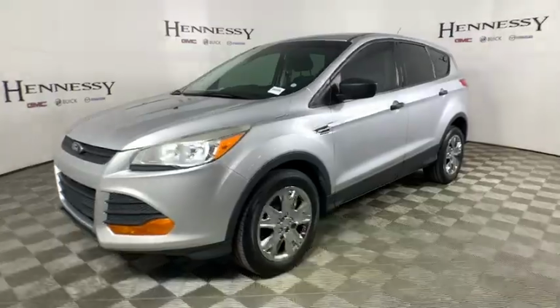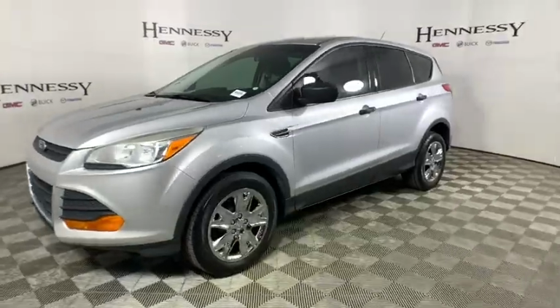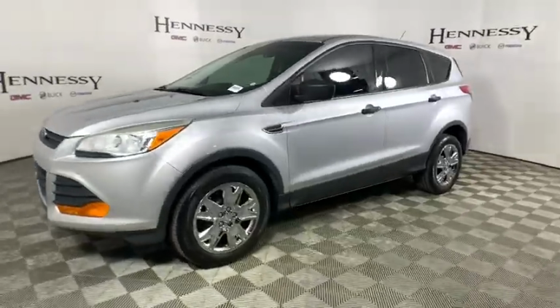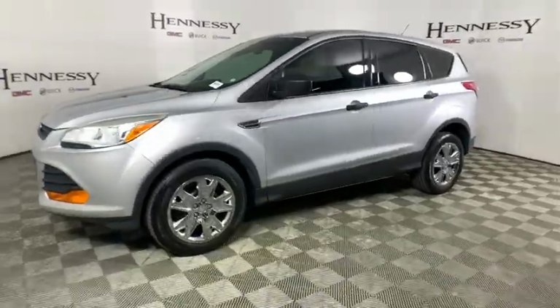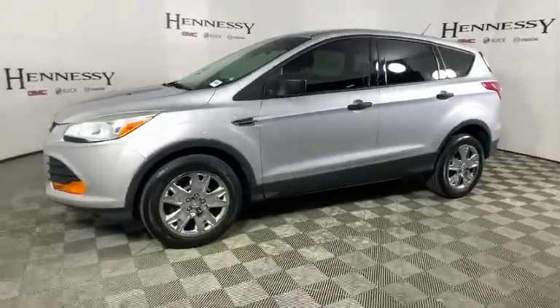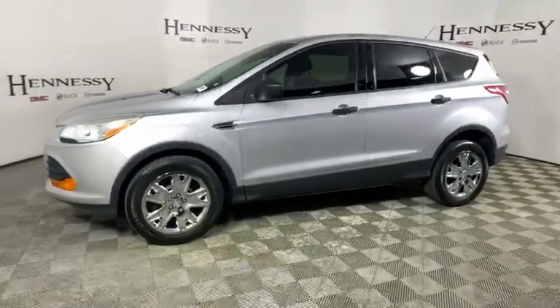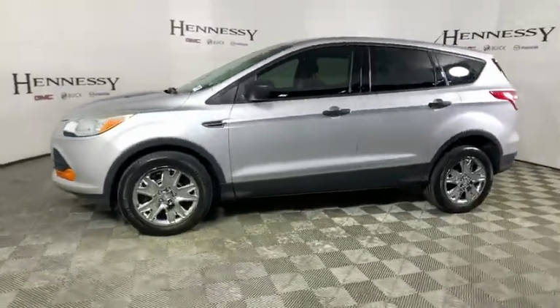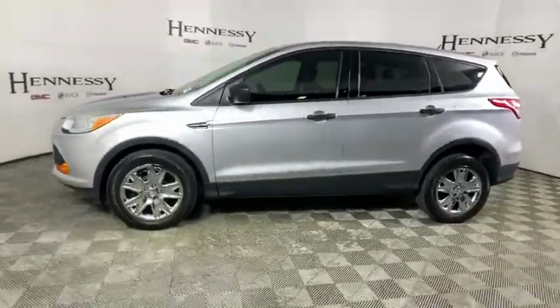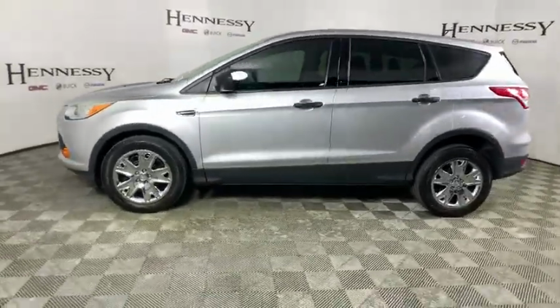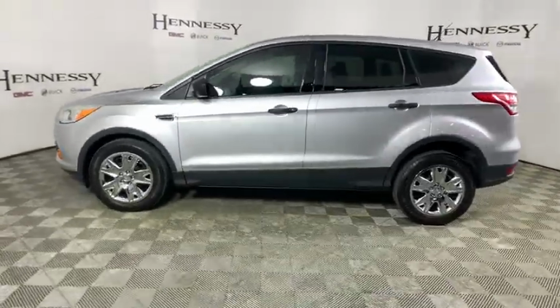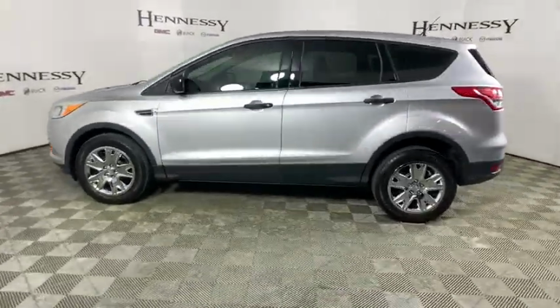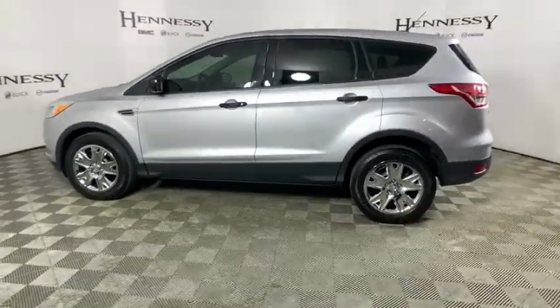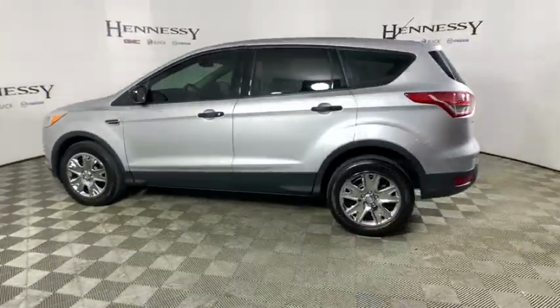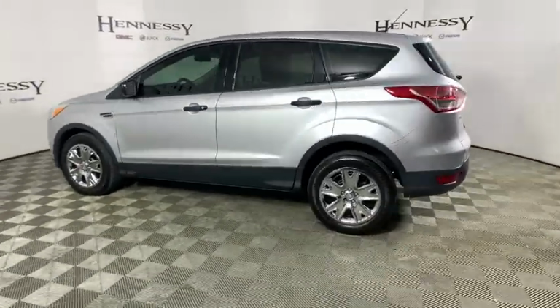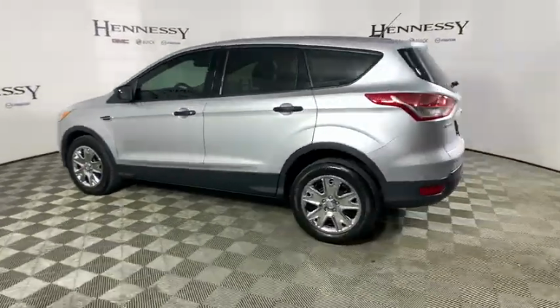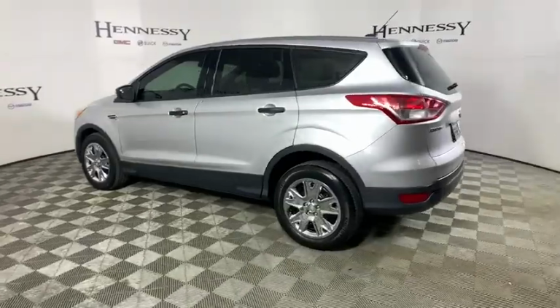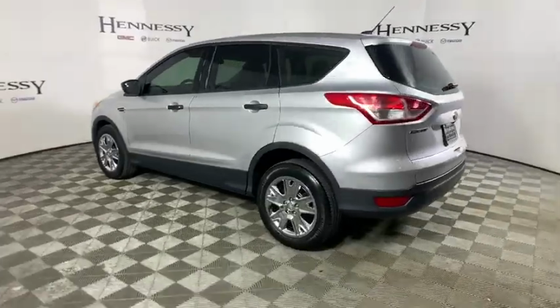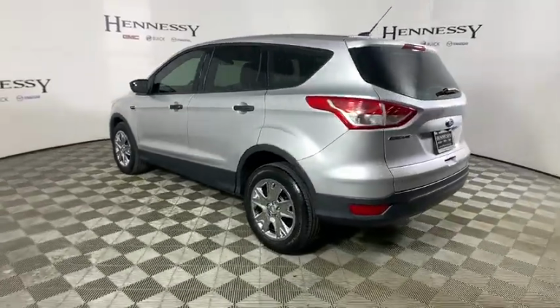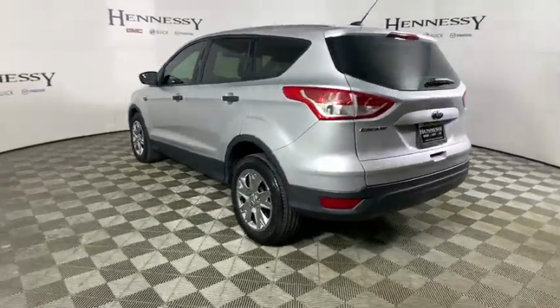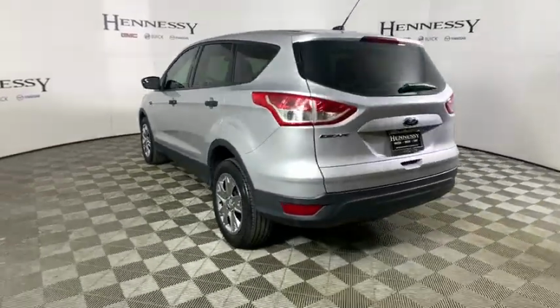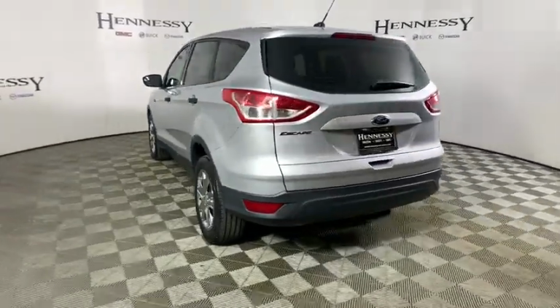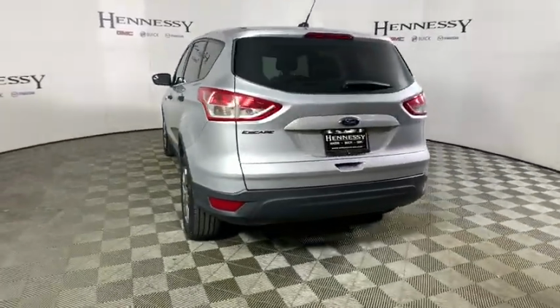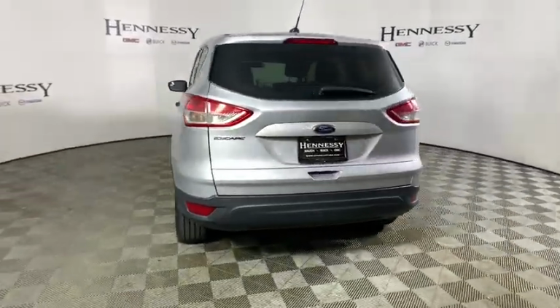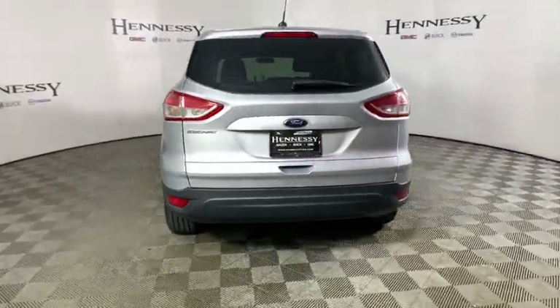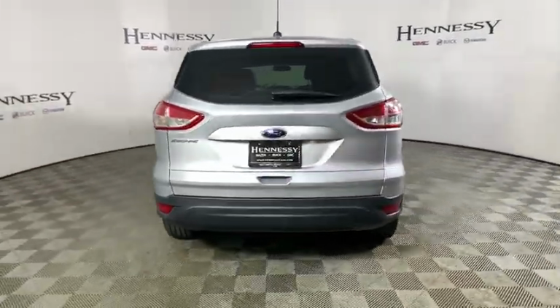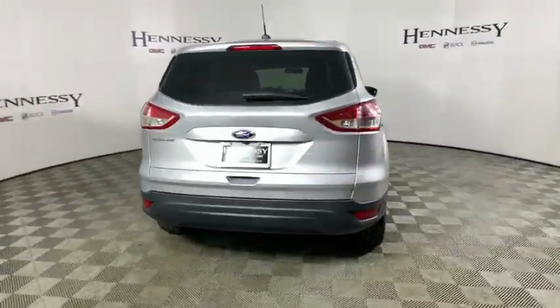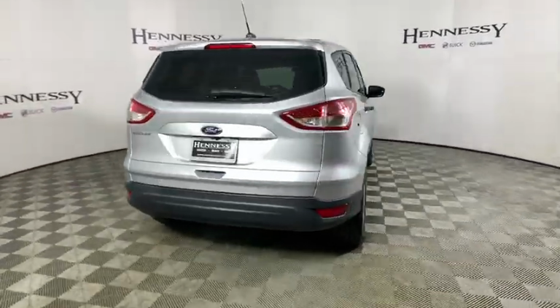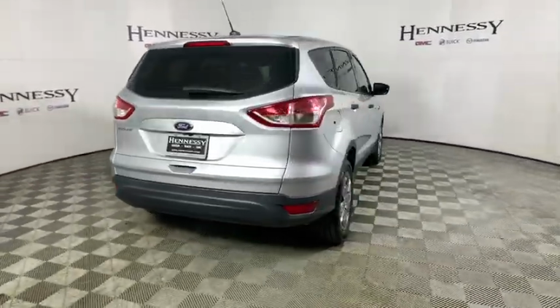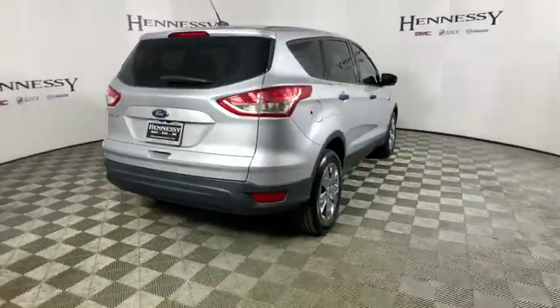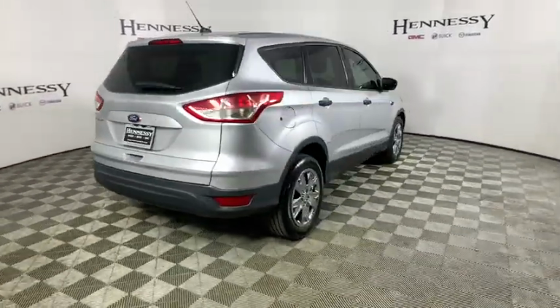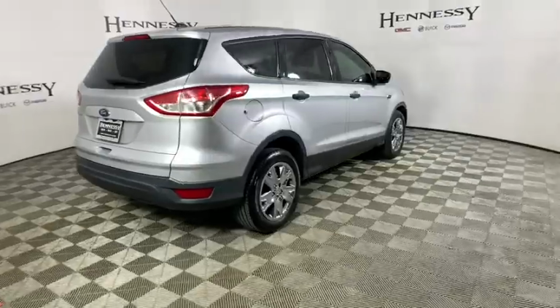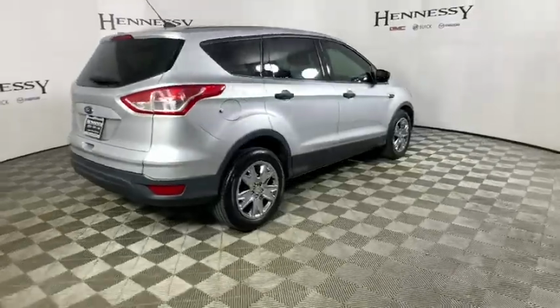You are going to love the 2014 Ford Escape. Gas engines flex, tow, sip and go with Ford Escape. This vehicle has less than 110,000 miles.